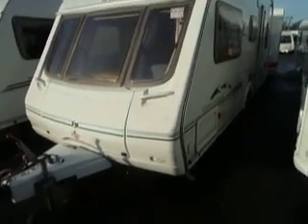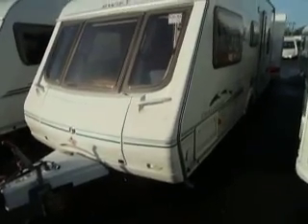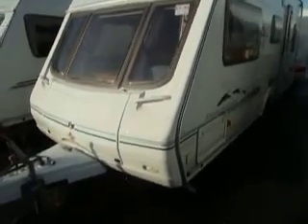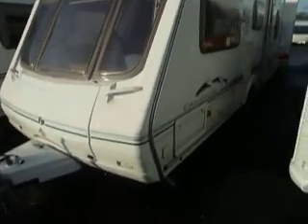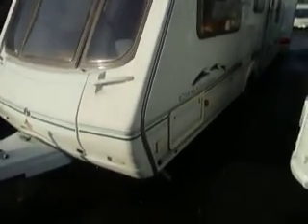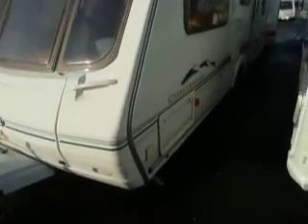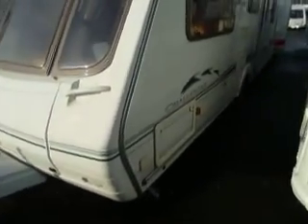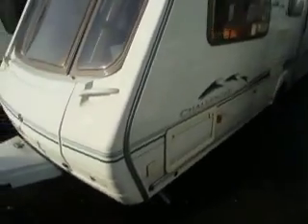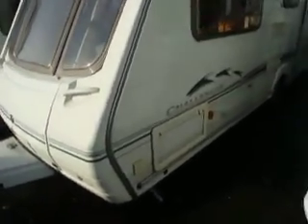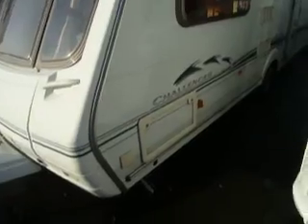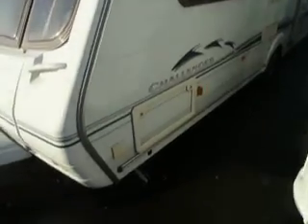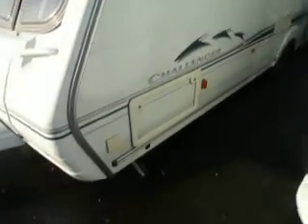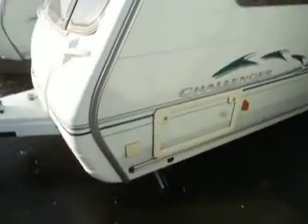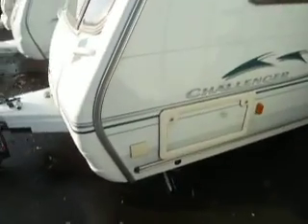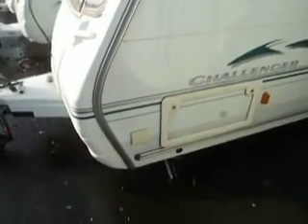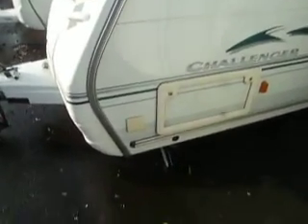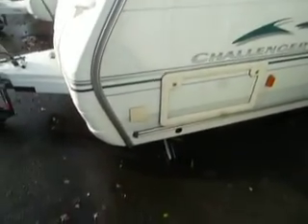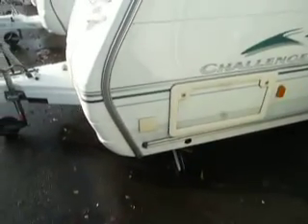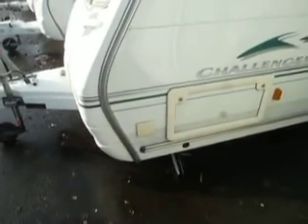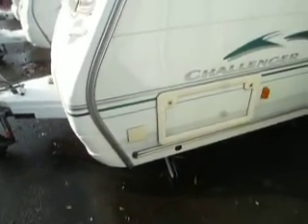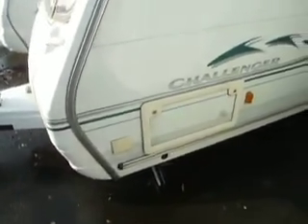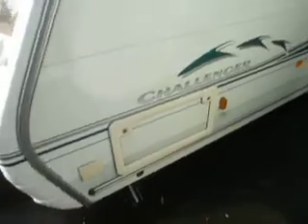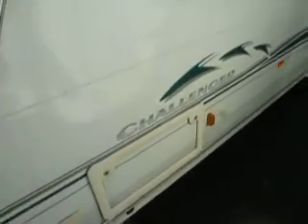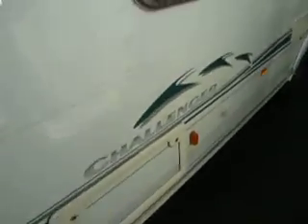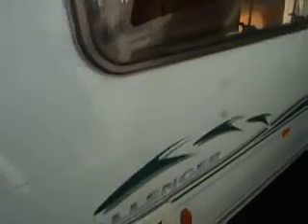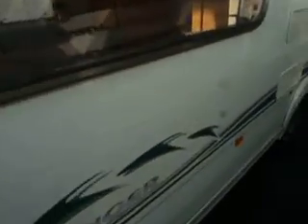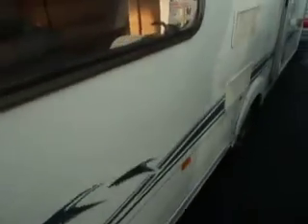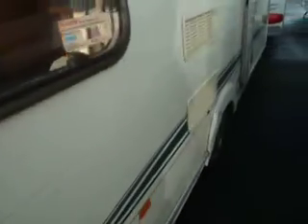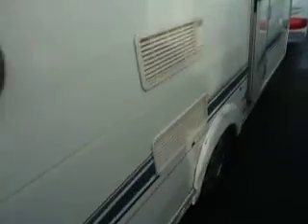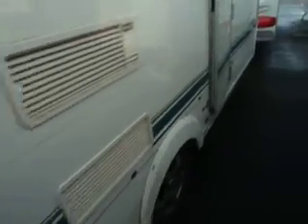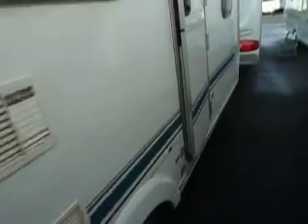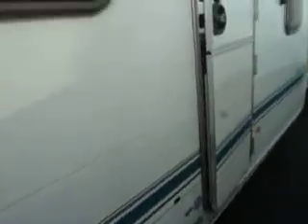Welcome to Salah Pleasure. Here we have a Swift Challenger 490 caravan. Just at the front here we can see we've got a gas barbecue point and then a wet locker, to put your muddy boots in, saving you from taking the mud into the caravan.